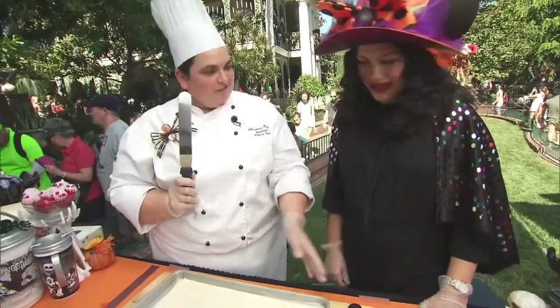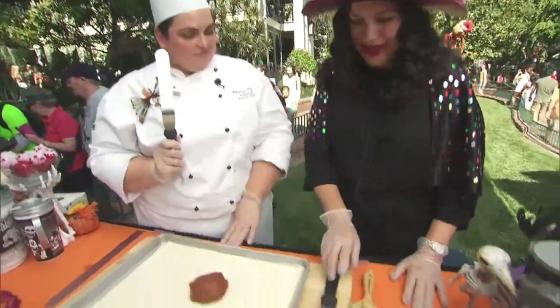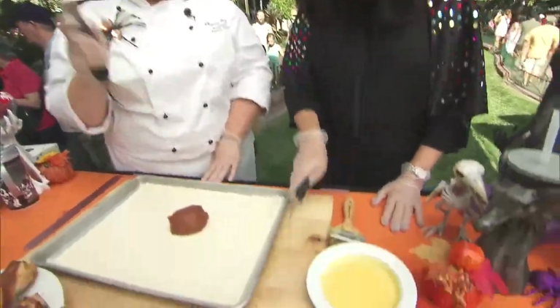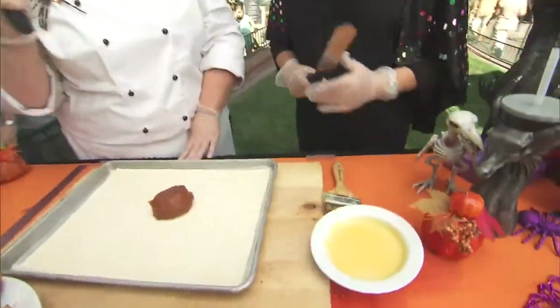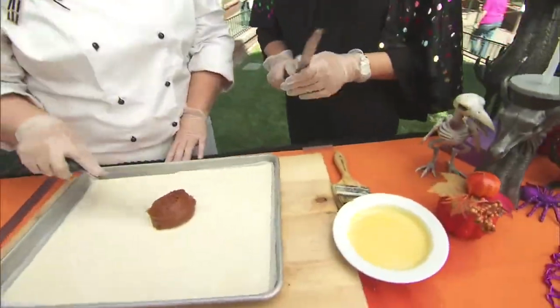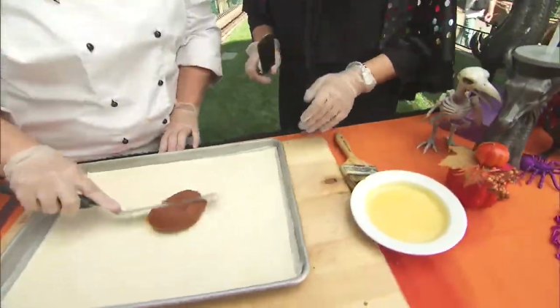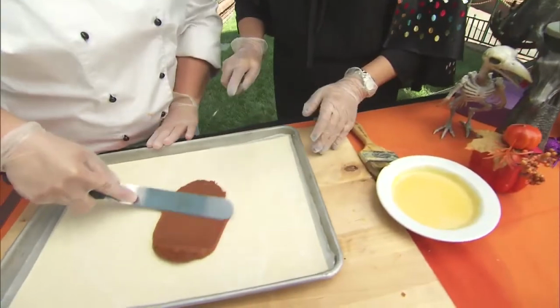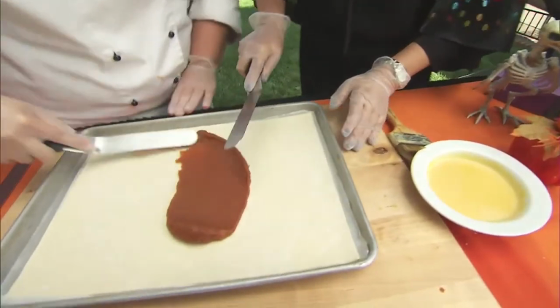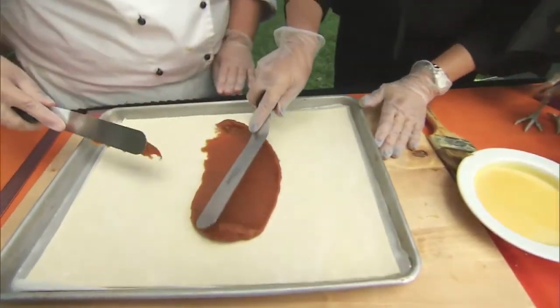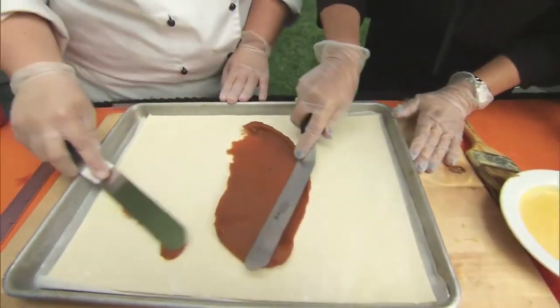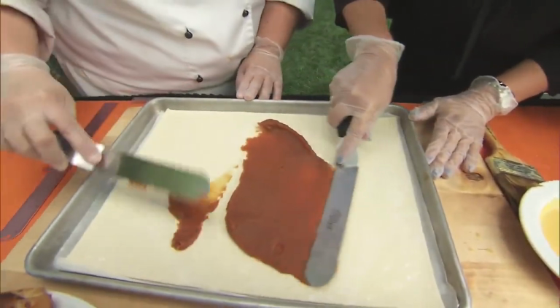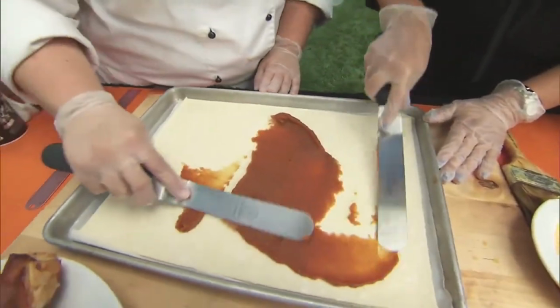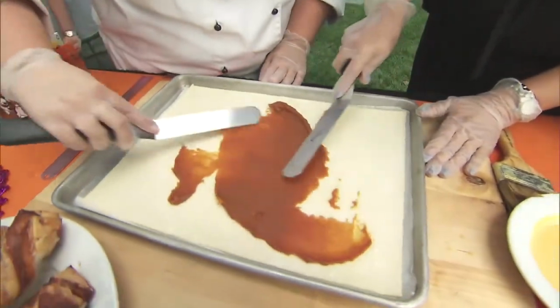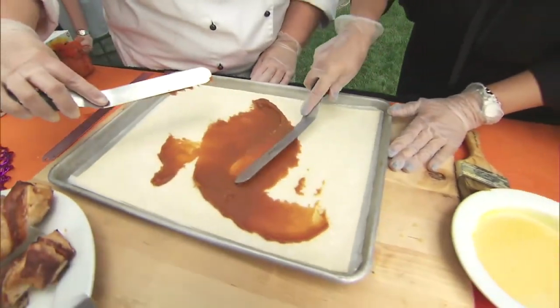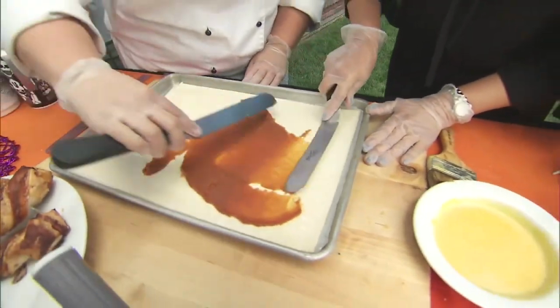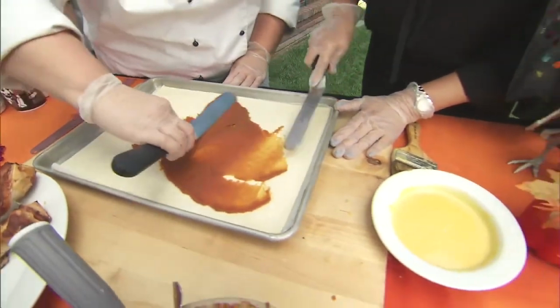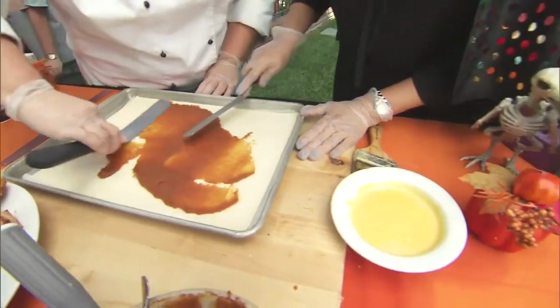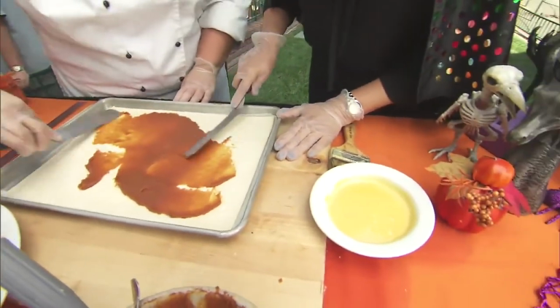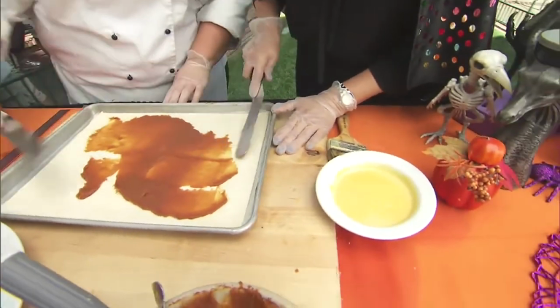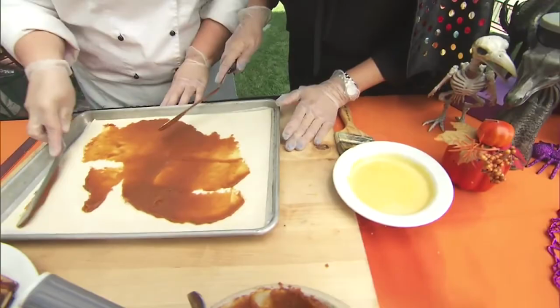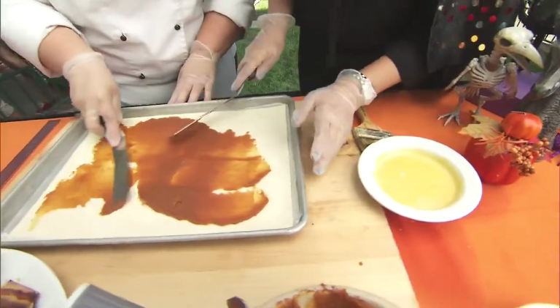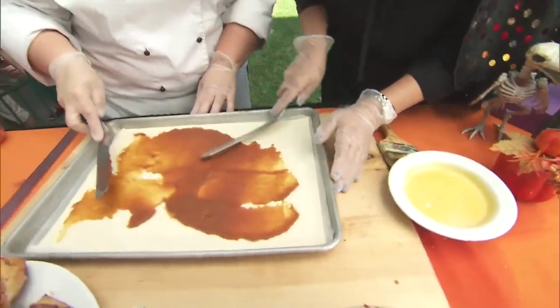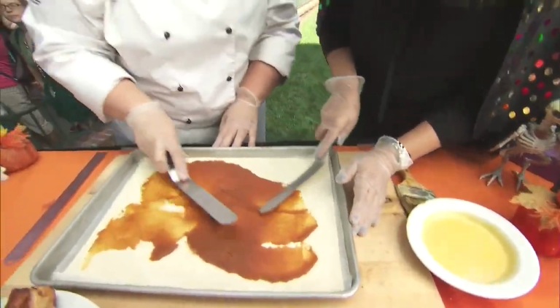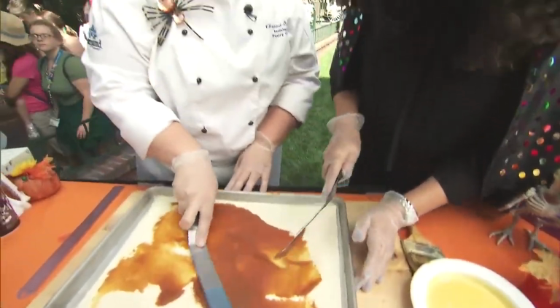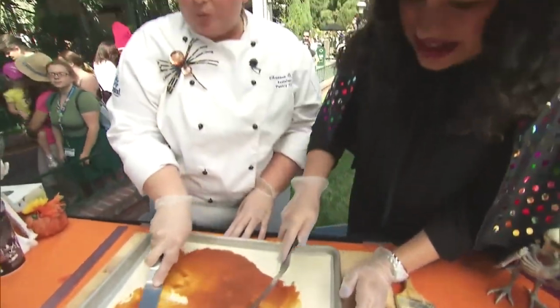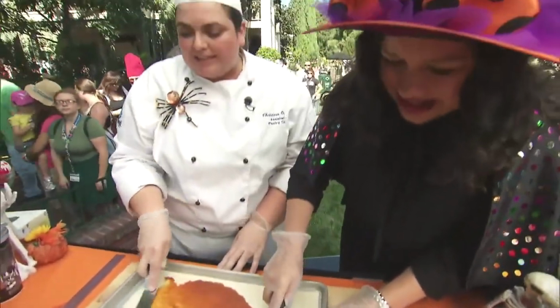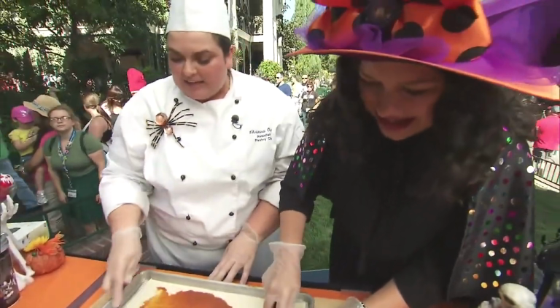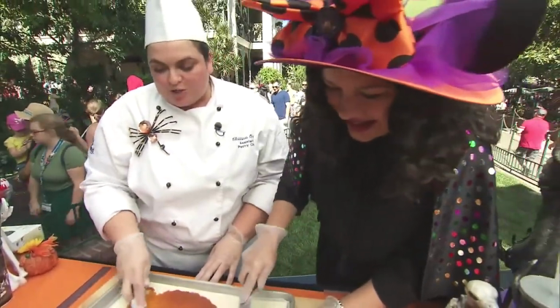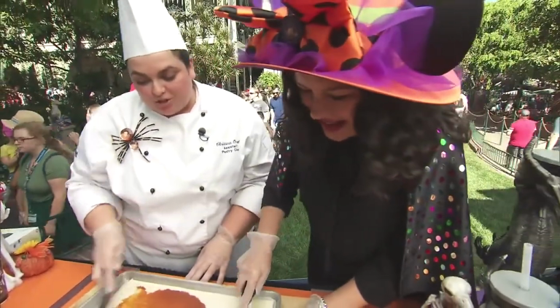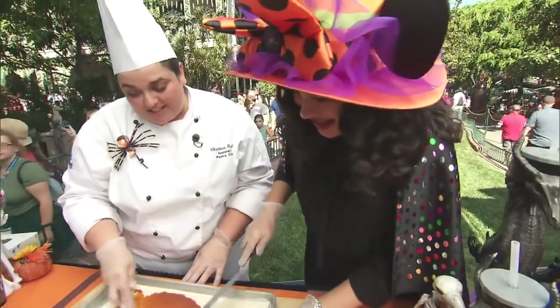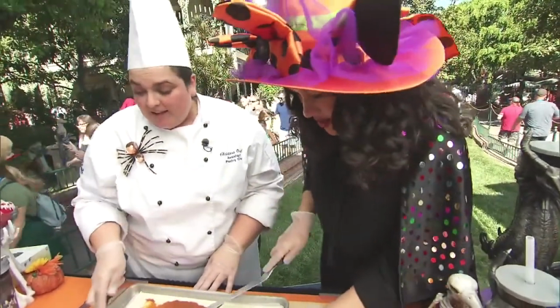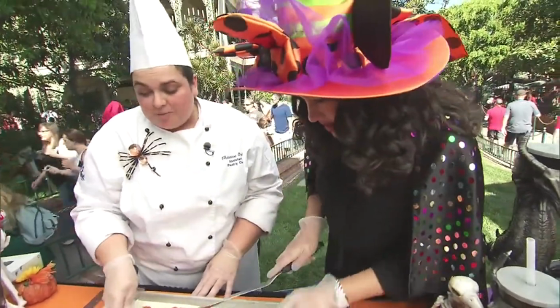Let's go! All you do is just spread it around — you just want a nice thin layer. You don't want something that's really thick, because once you twist them and put them in the oven they'll untwist because it's too thick.